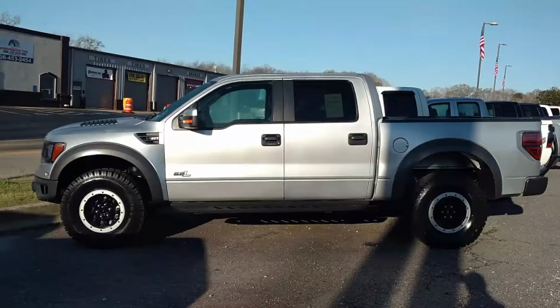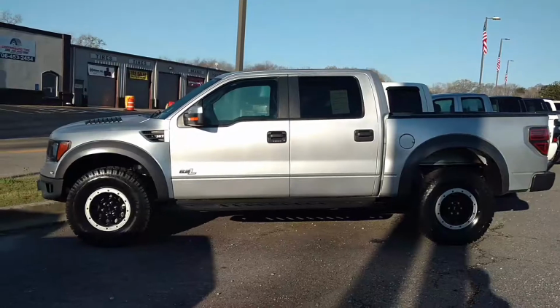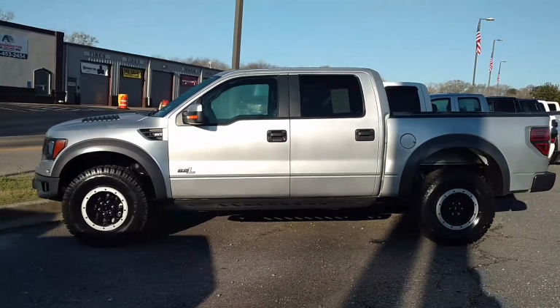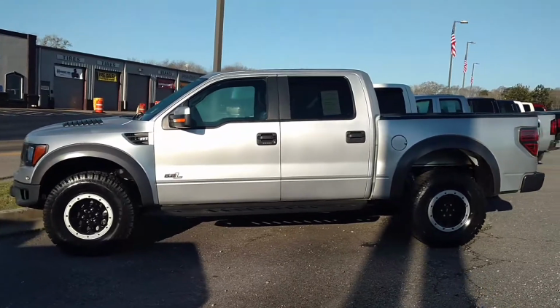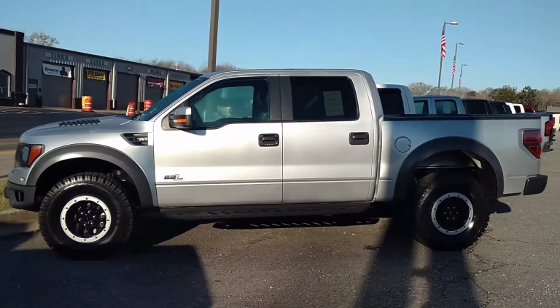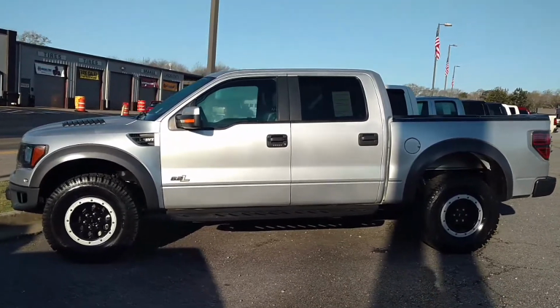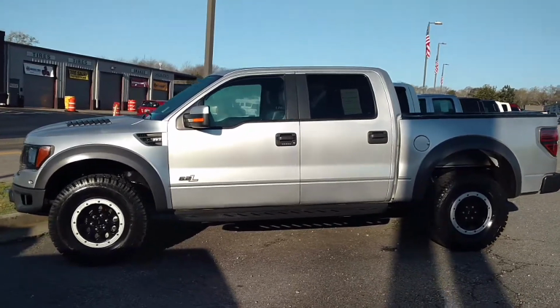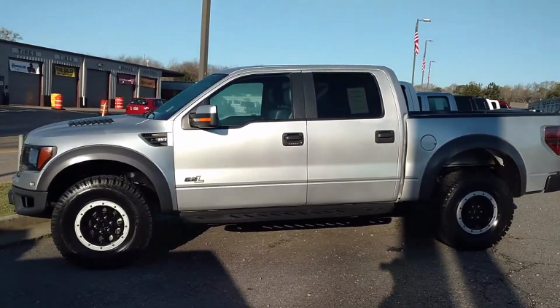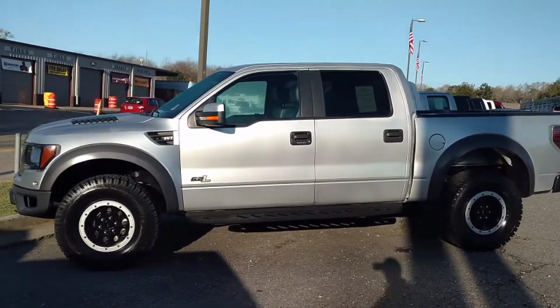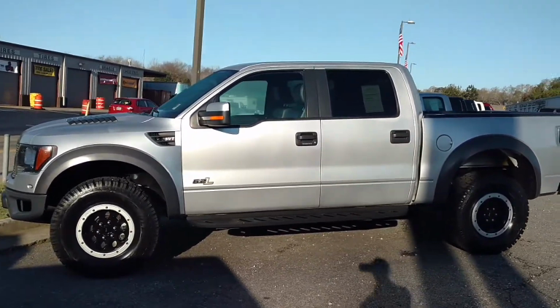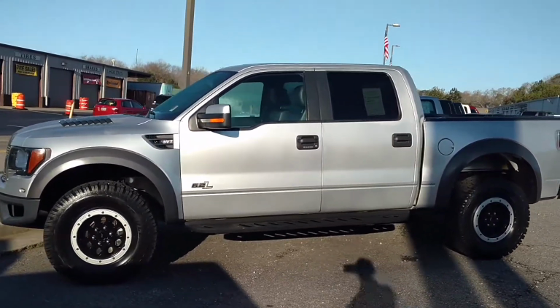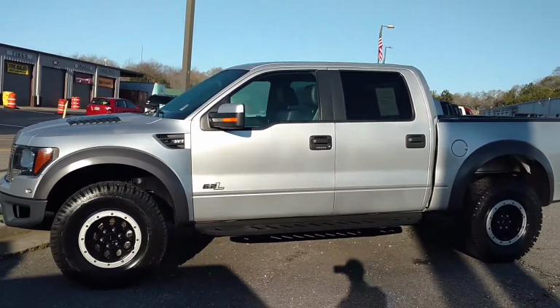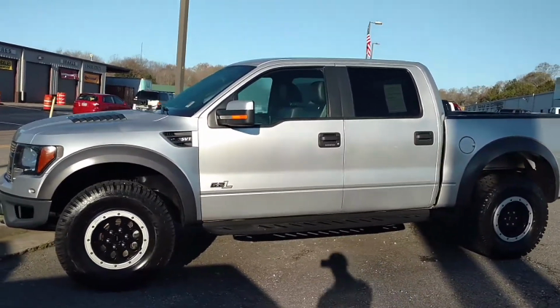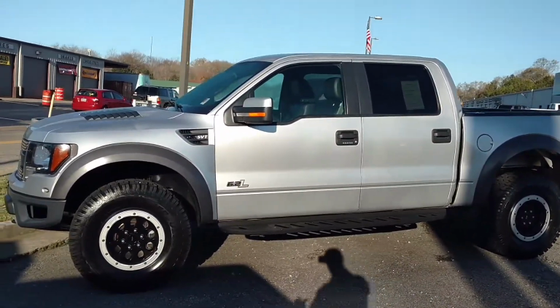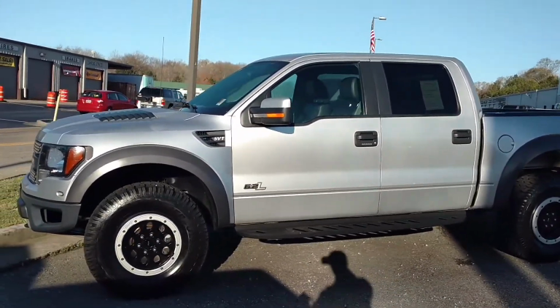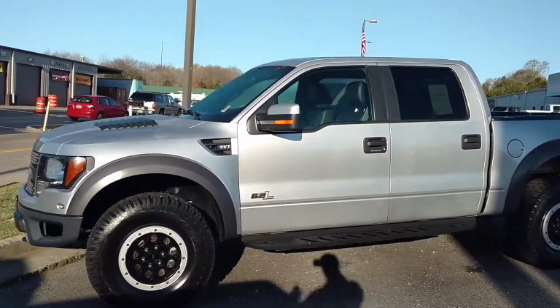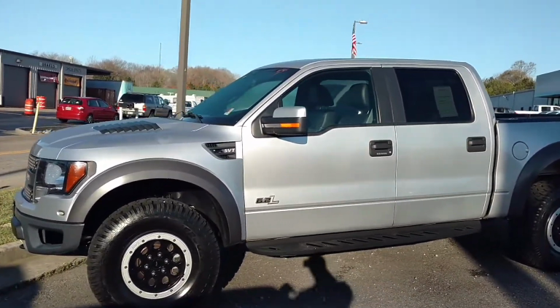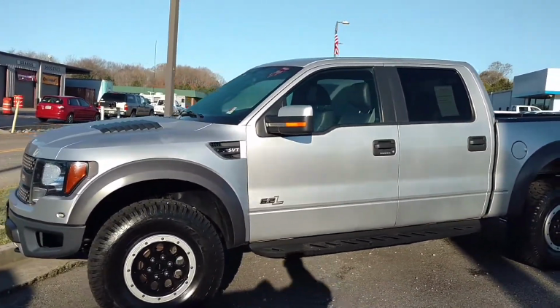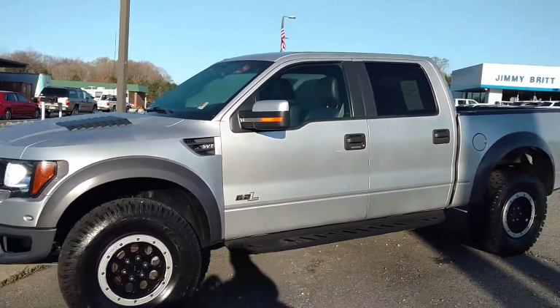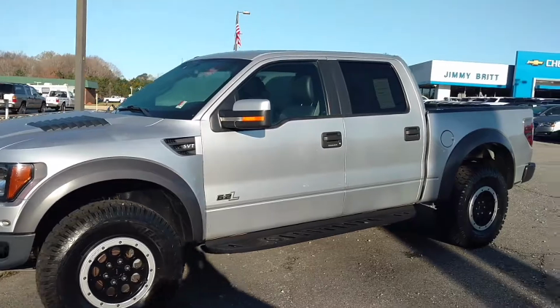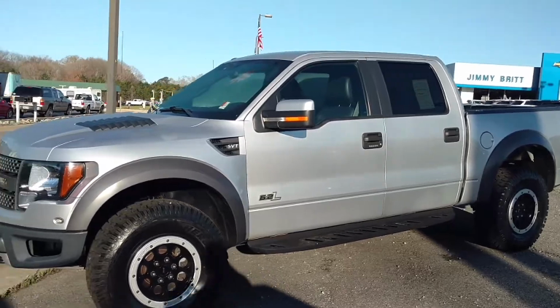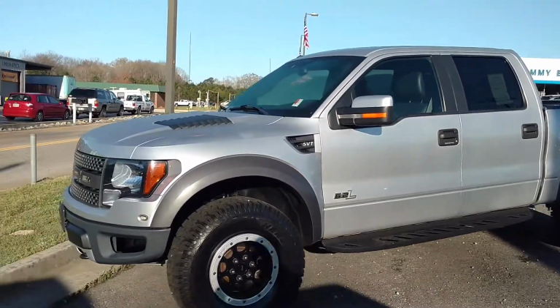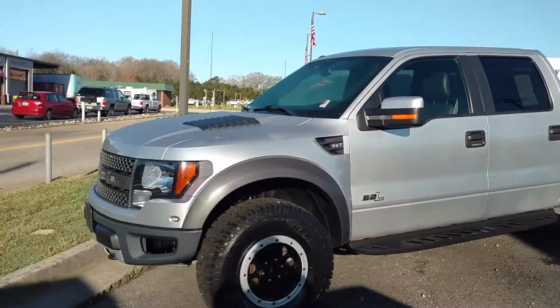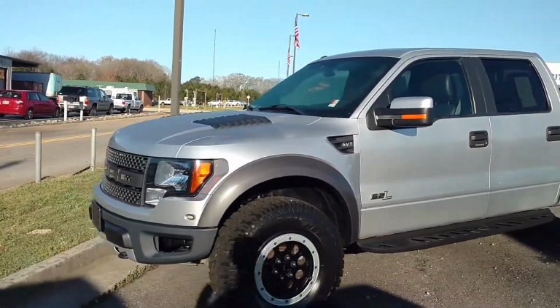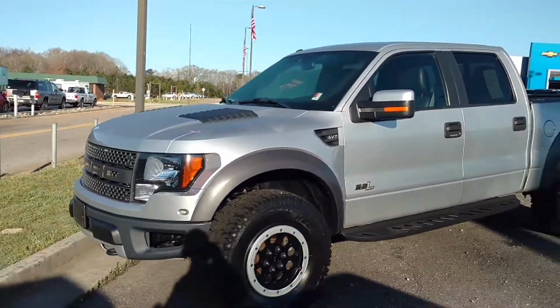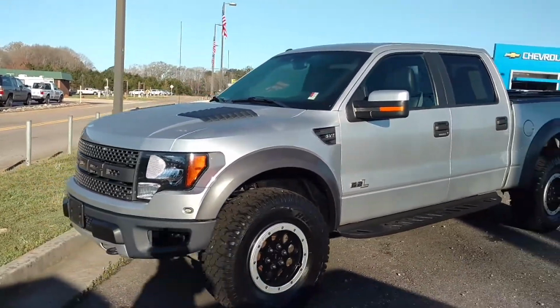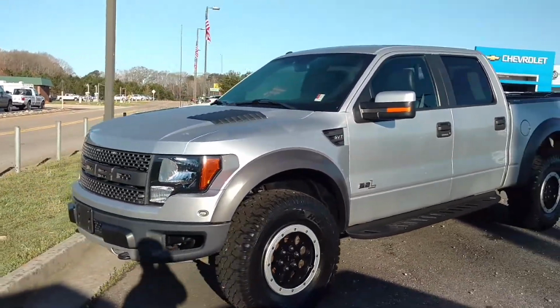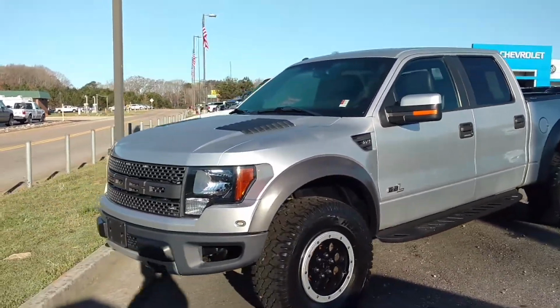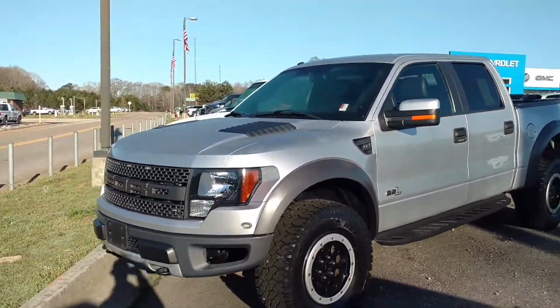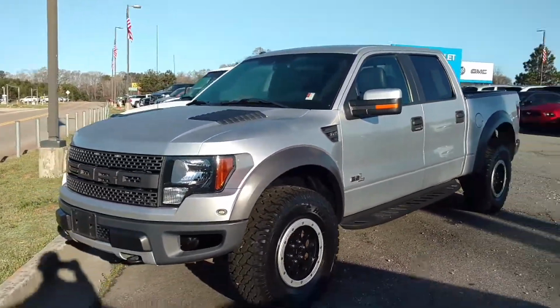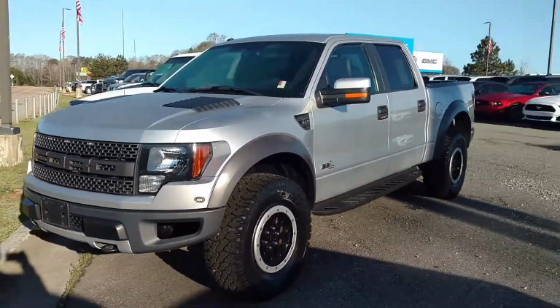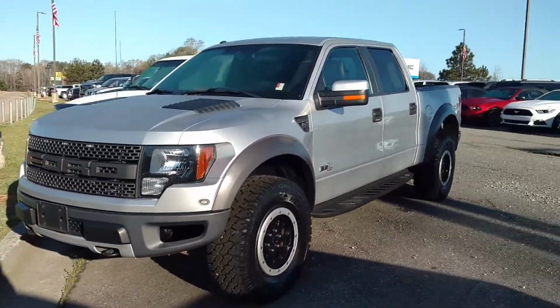Hey Kenton, how you doing? This is Jimmy up here at Jimmy Britt Chevrolet. This right here is the 2011 Ford F-150 Raptor that you're looking at.